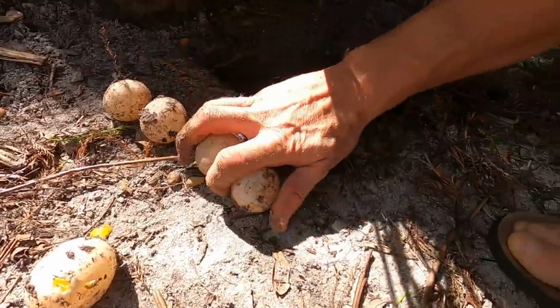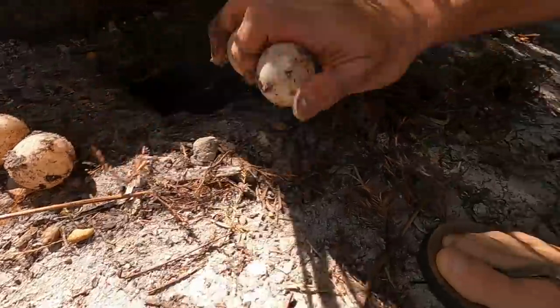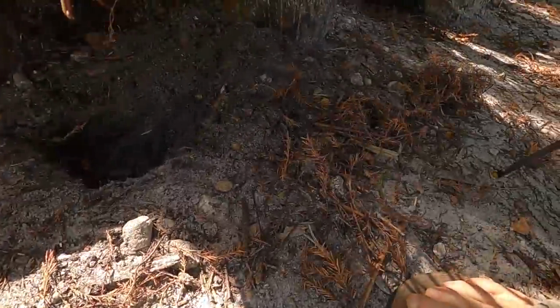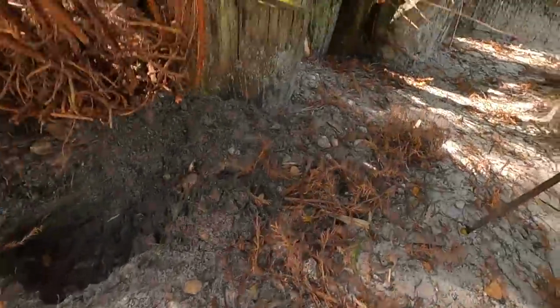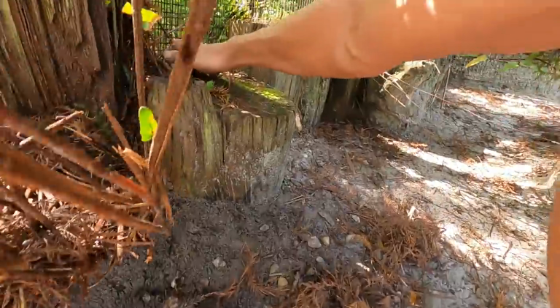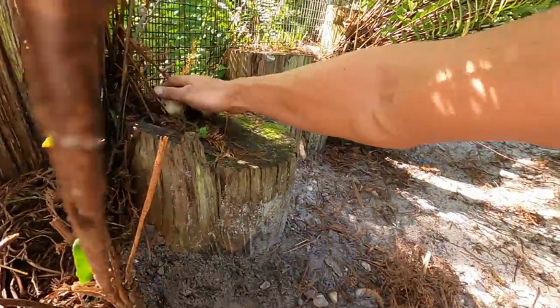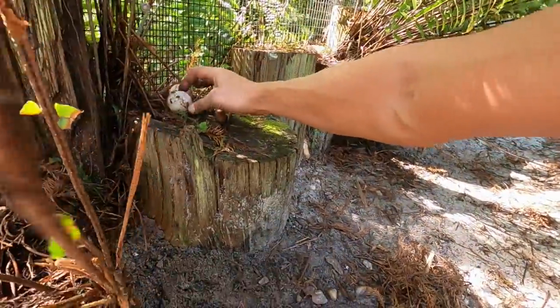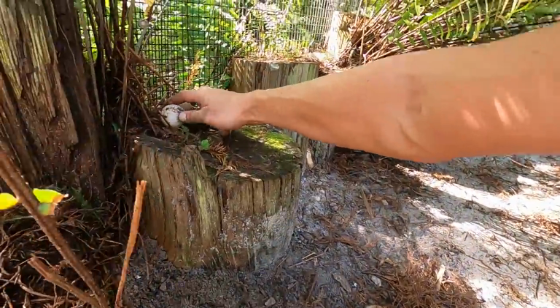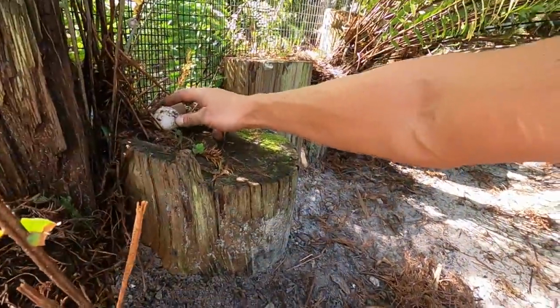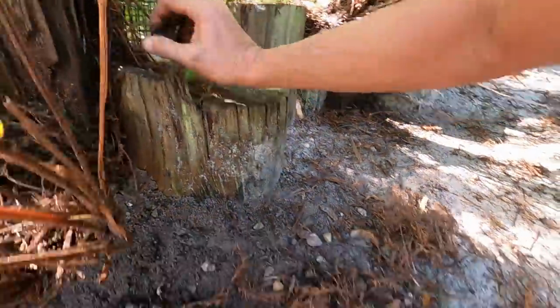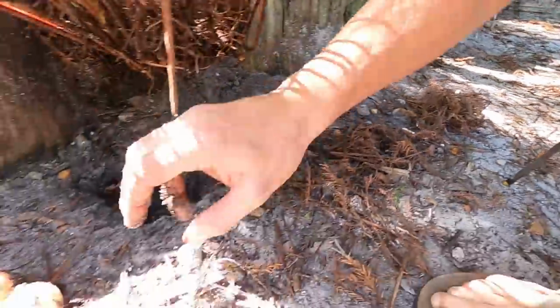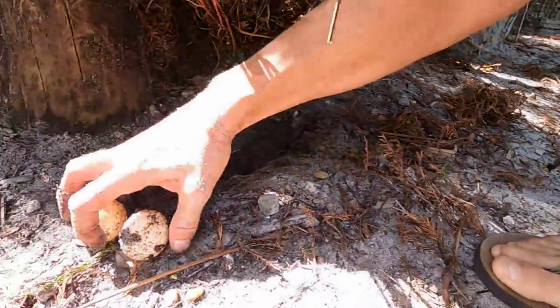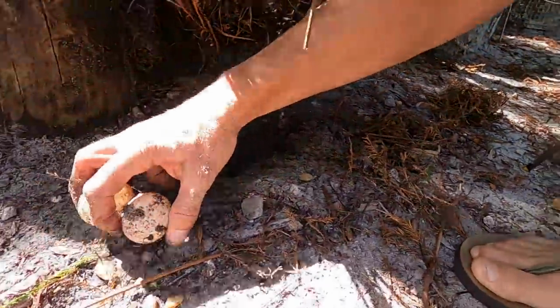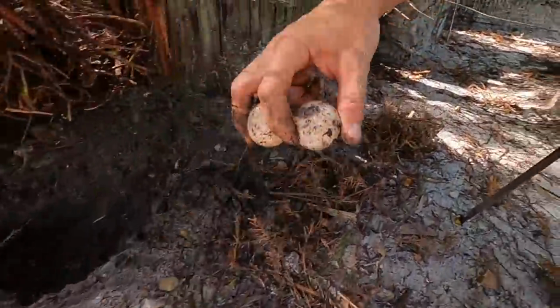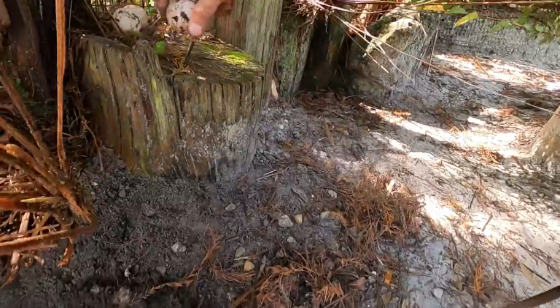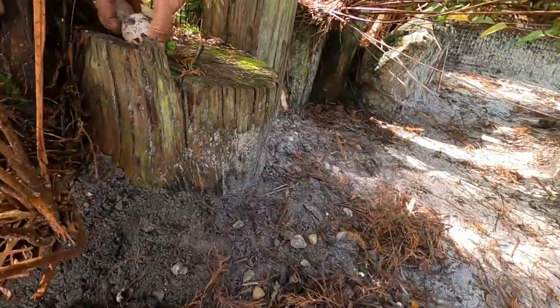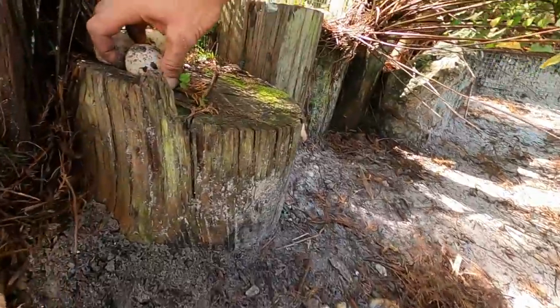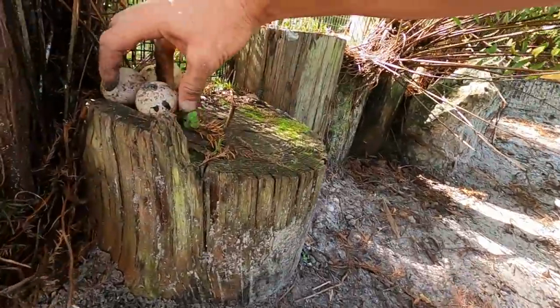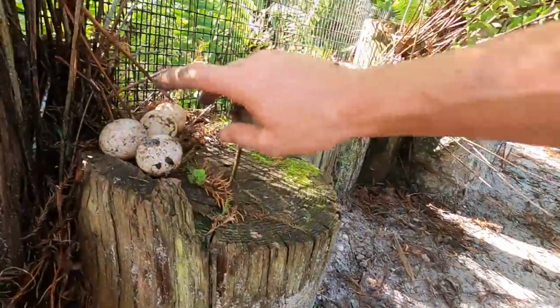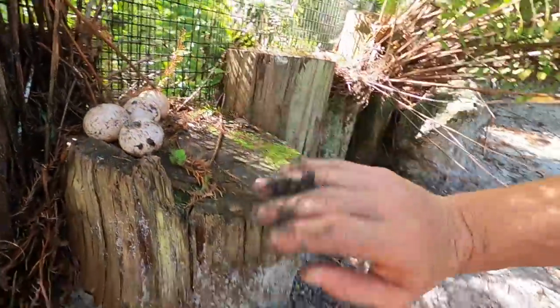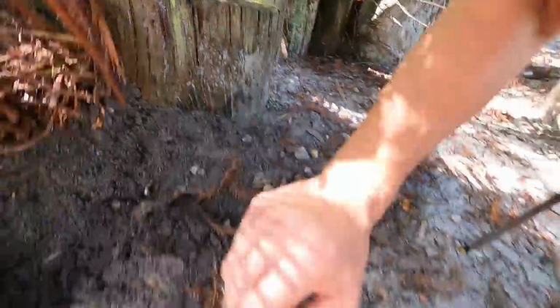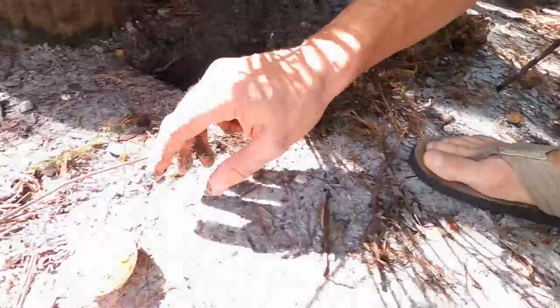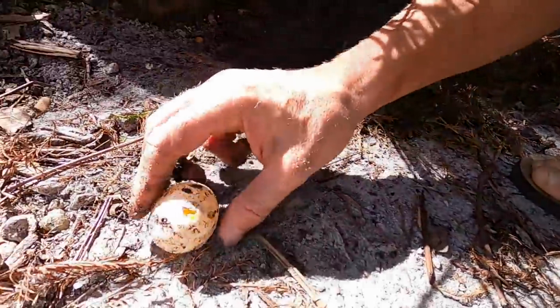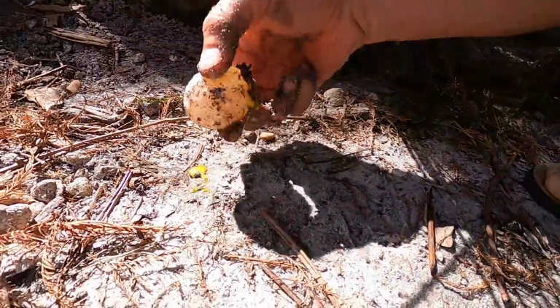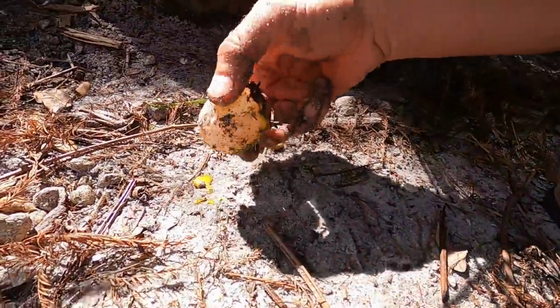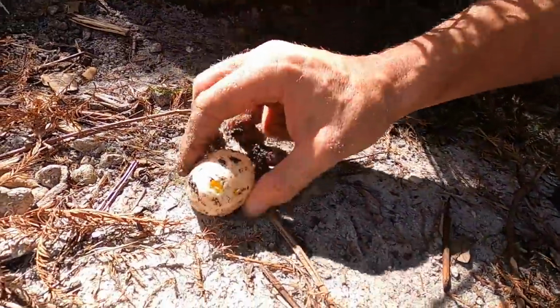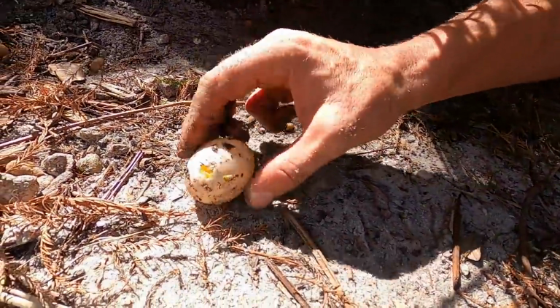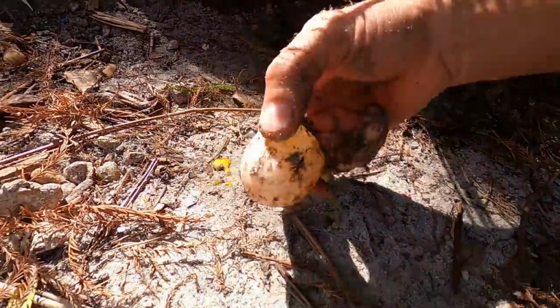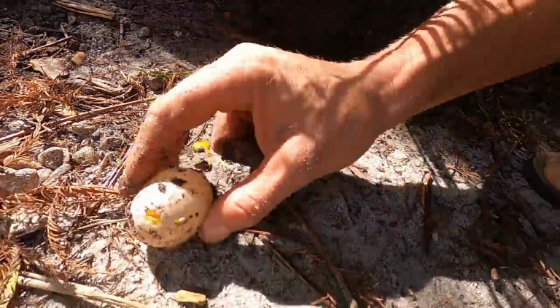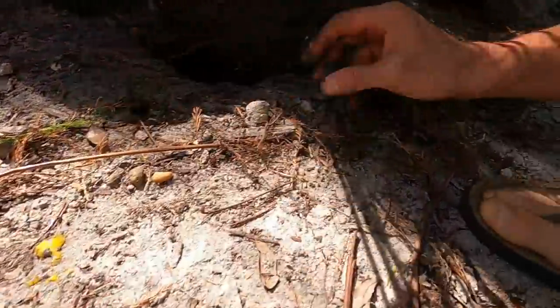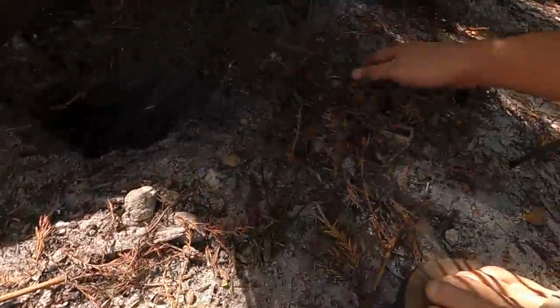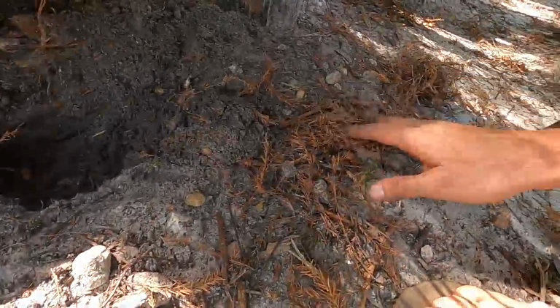I'm going to gently place them up here, trying to keep them in the same orientation. This is definitely good. Let's give this to Lagertha, but let's keep checking. We'll put this one right here.